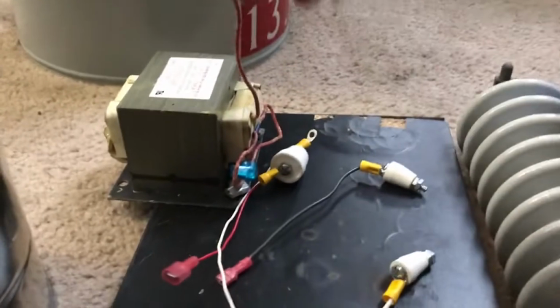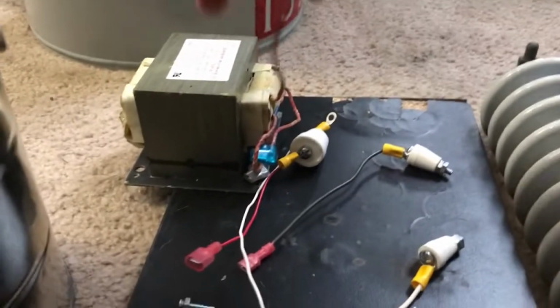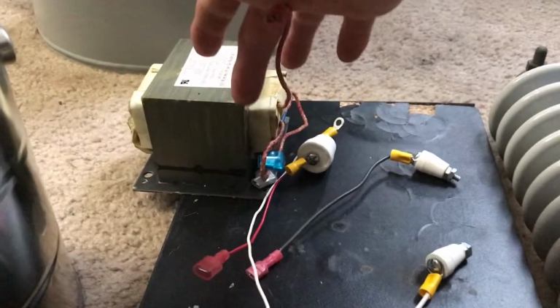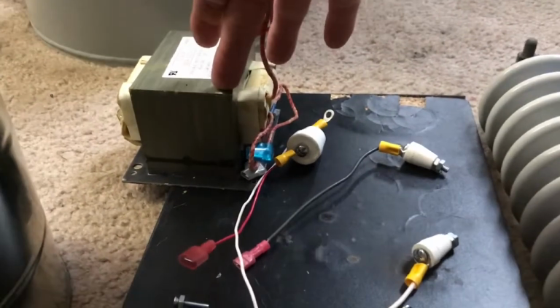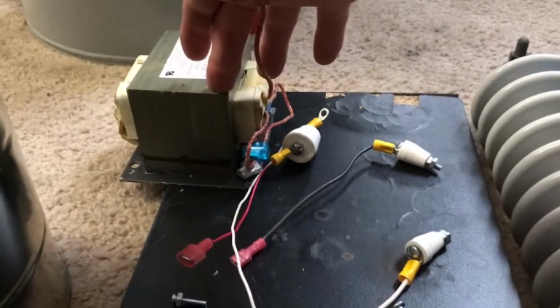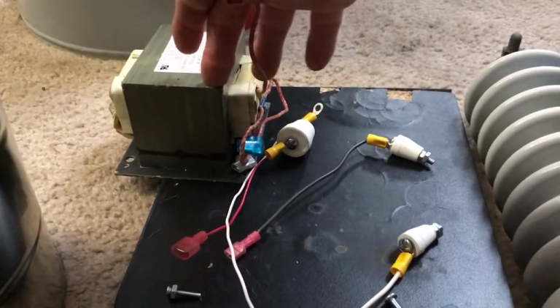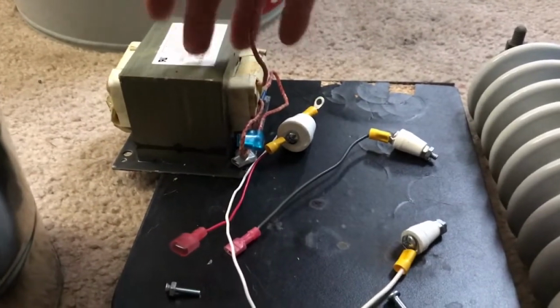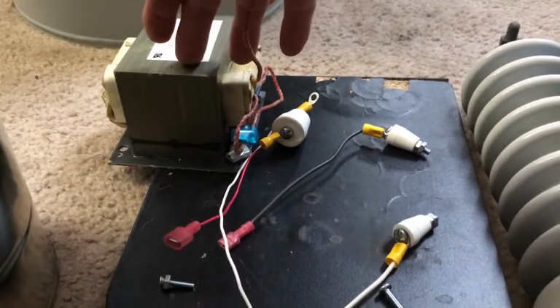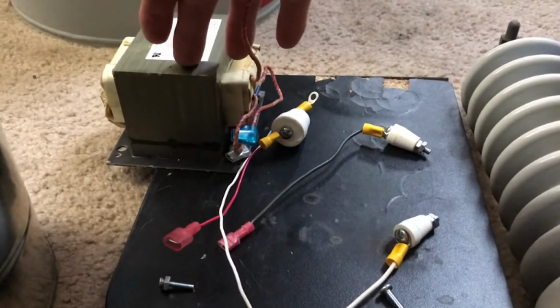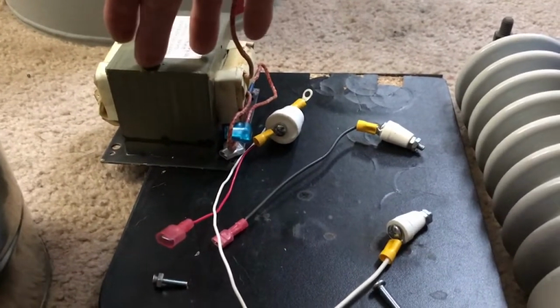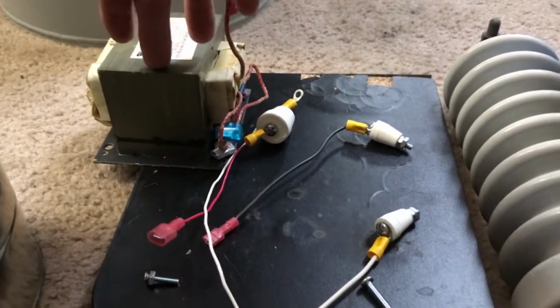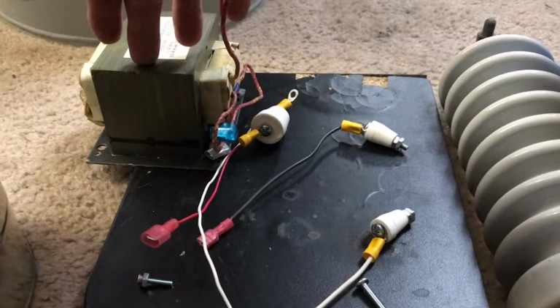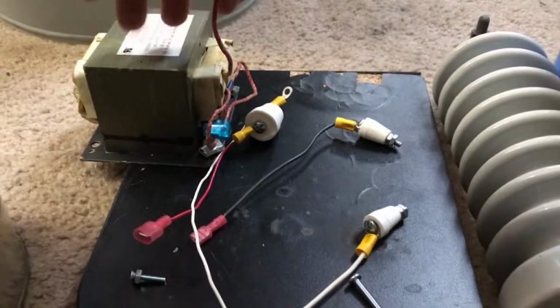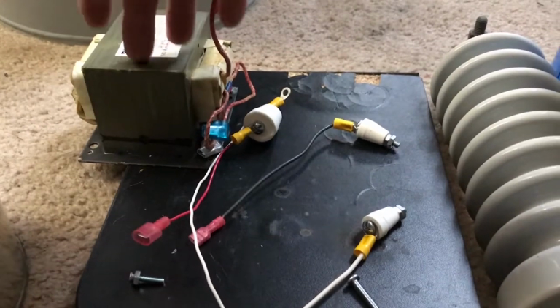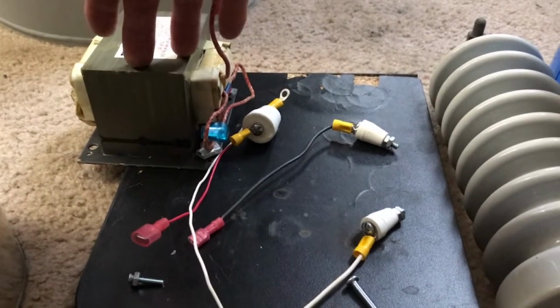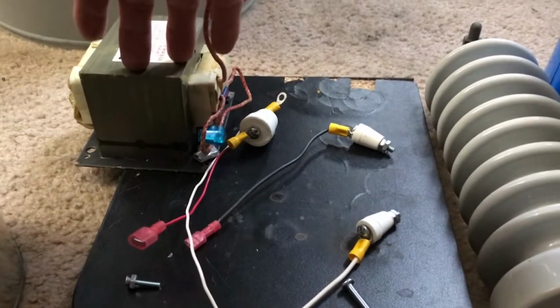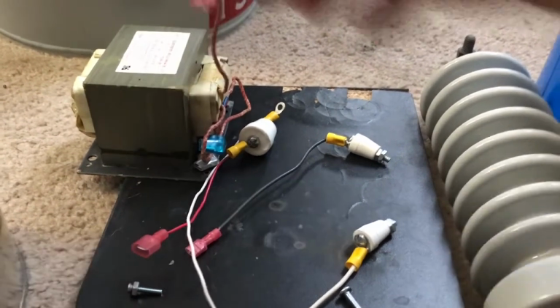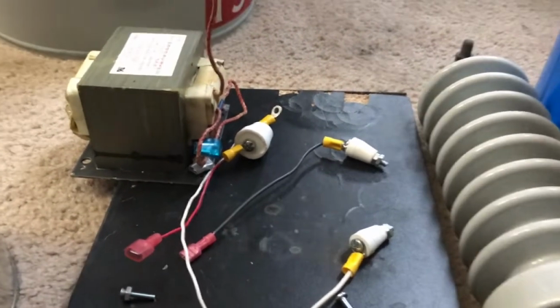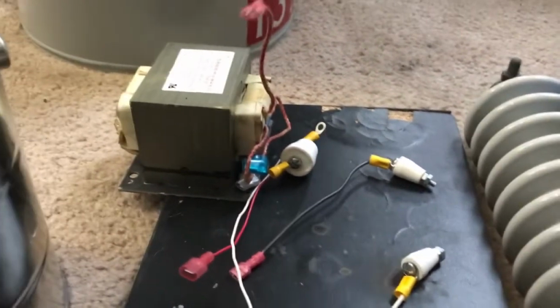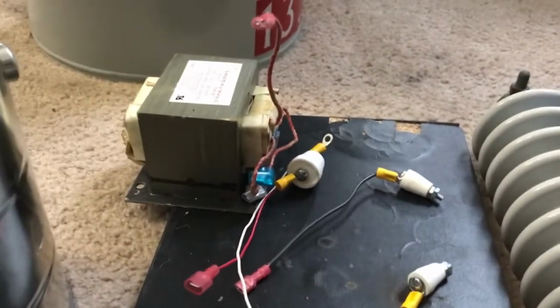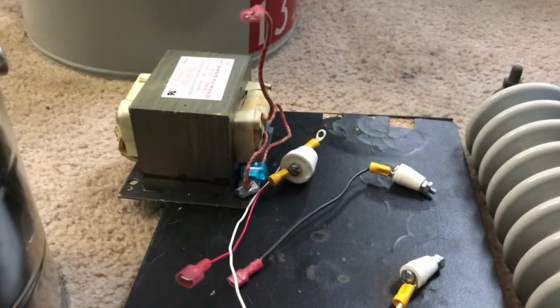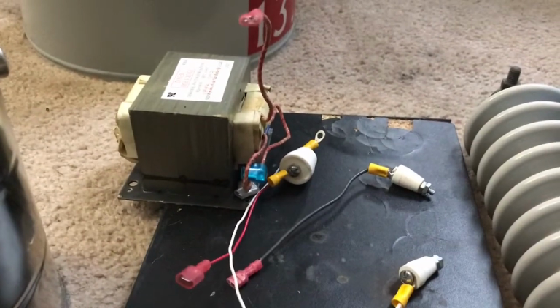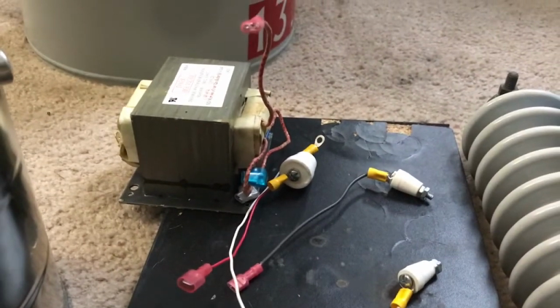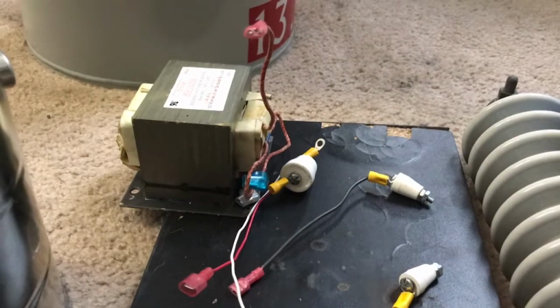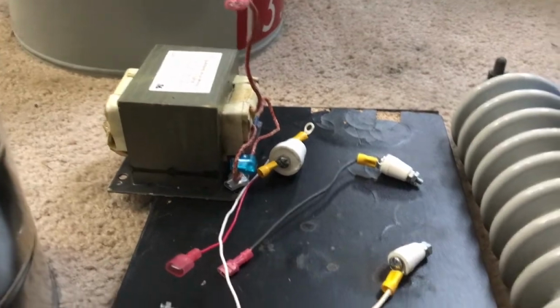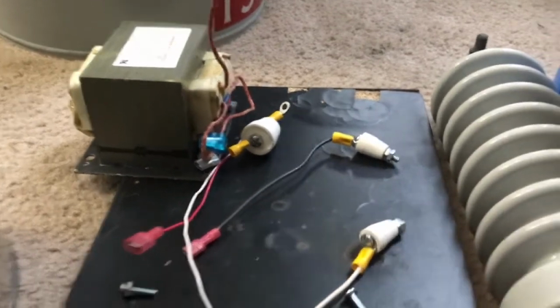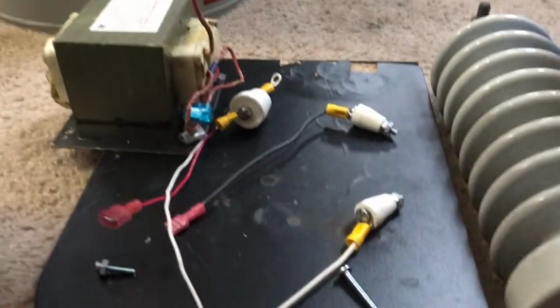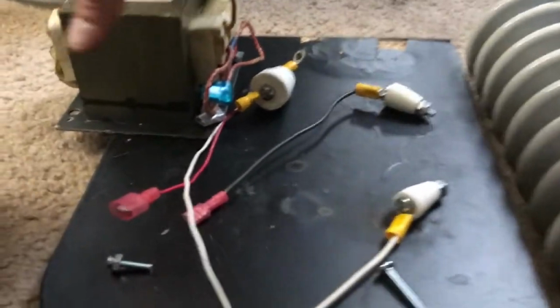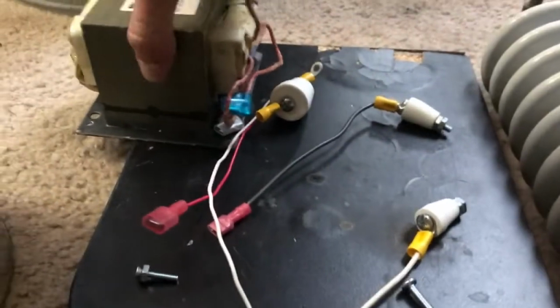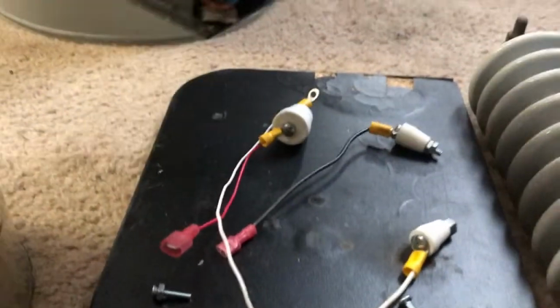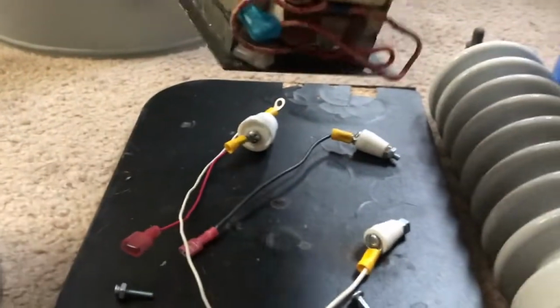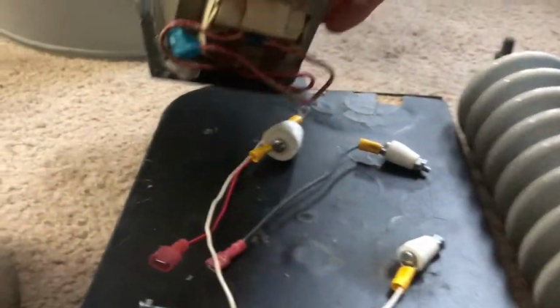This has a 20 to 1 ratio. But like I explained in the other video, small transformers really struggle to step up voltage, so you have to have a bigger ratio than the output will actually be. So this will be able to handle 2400 volts fine.